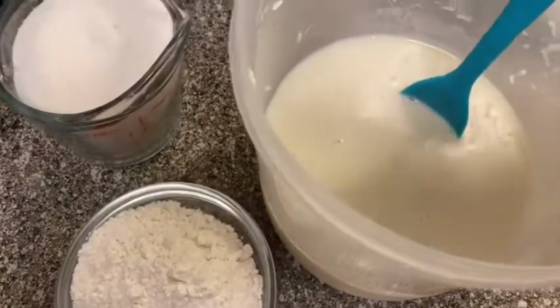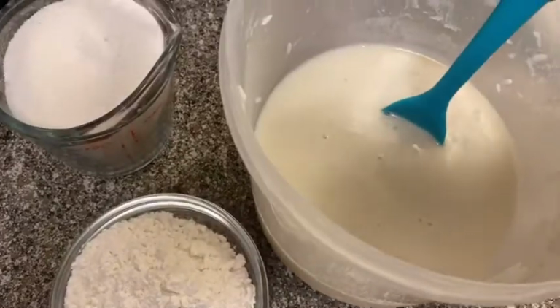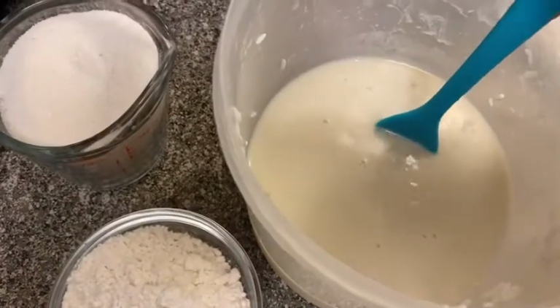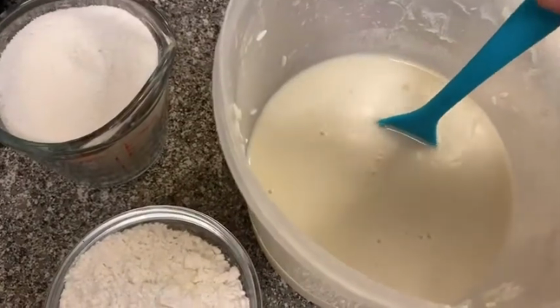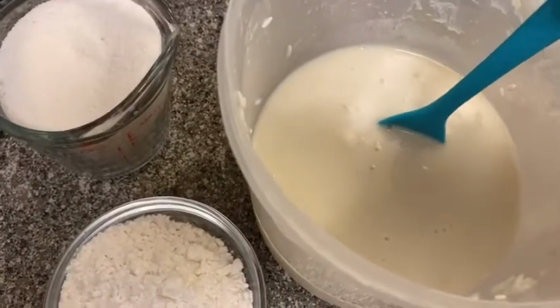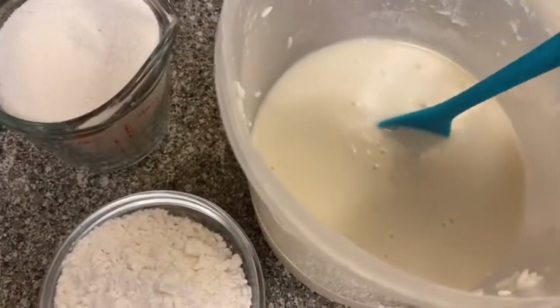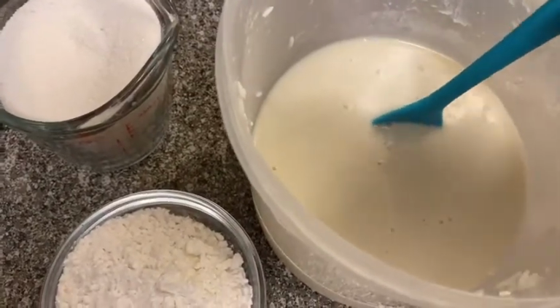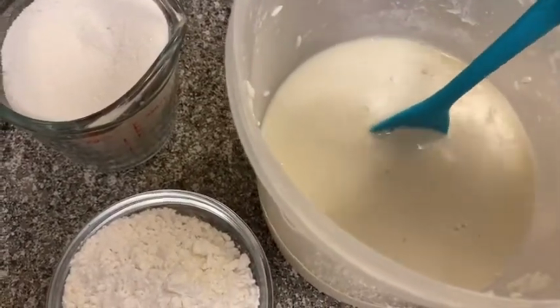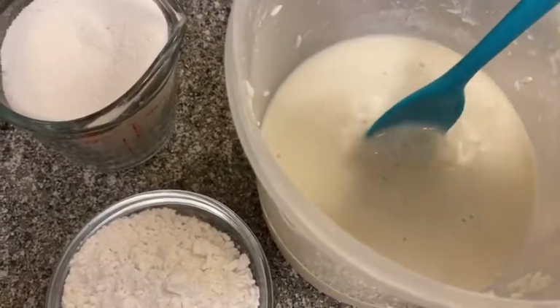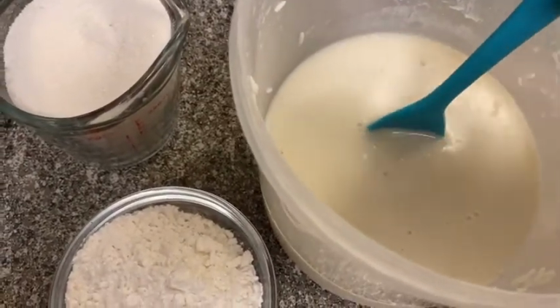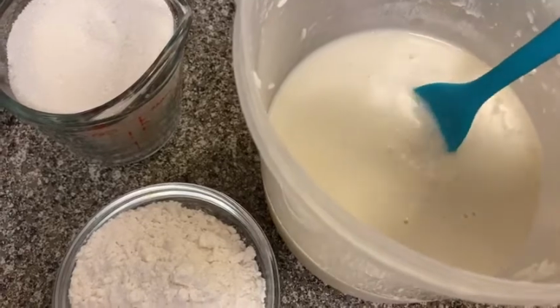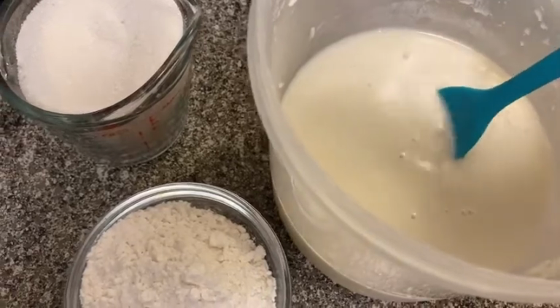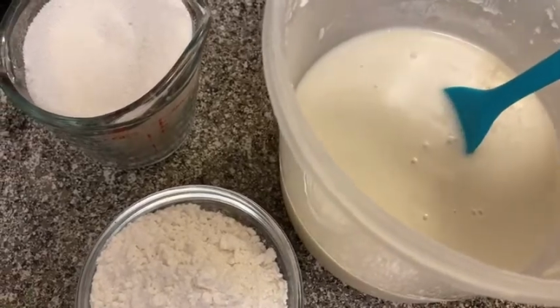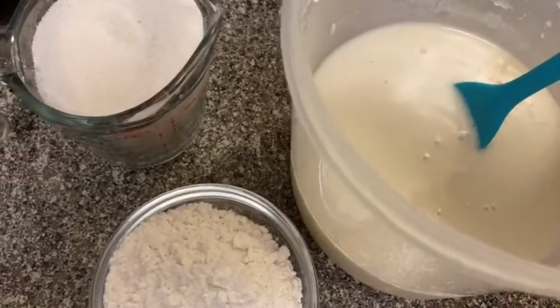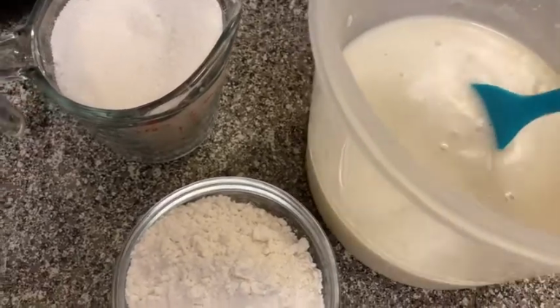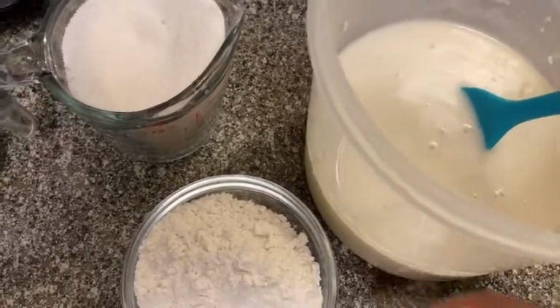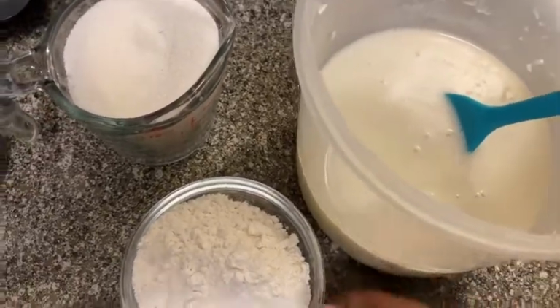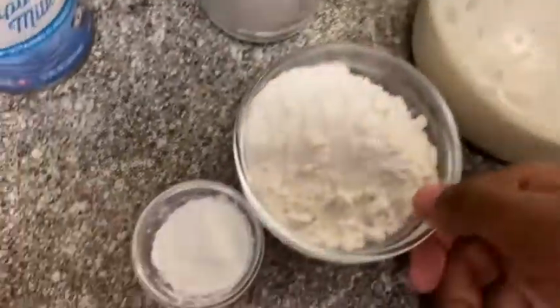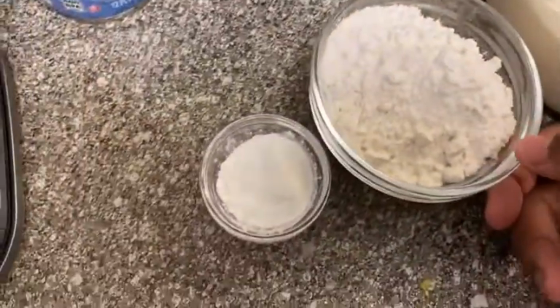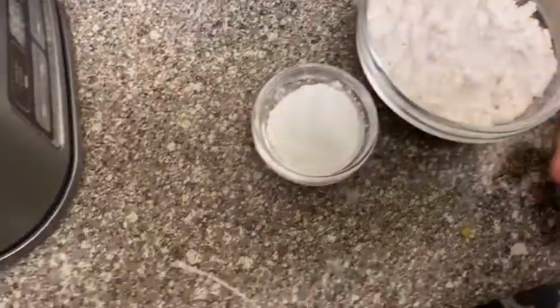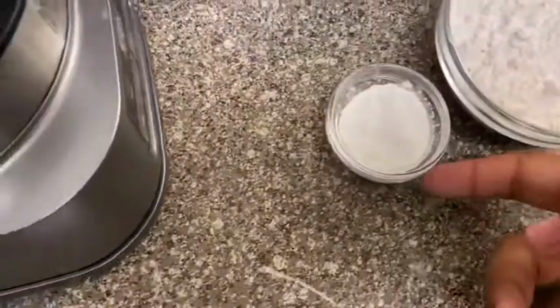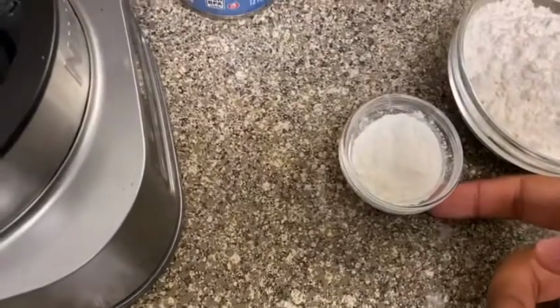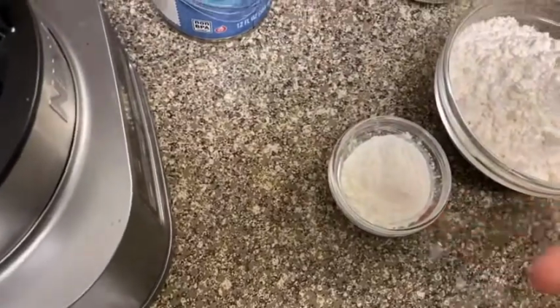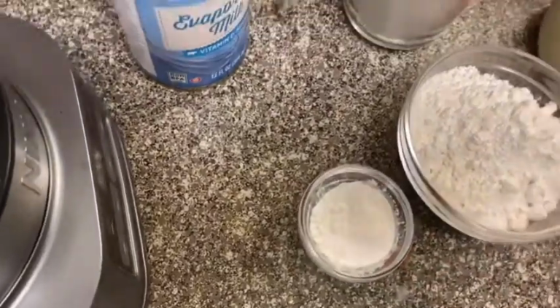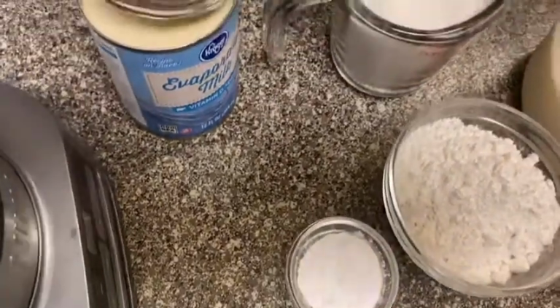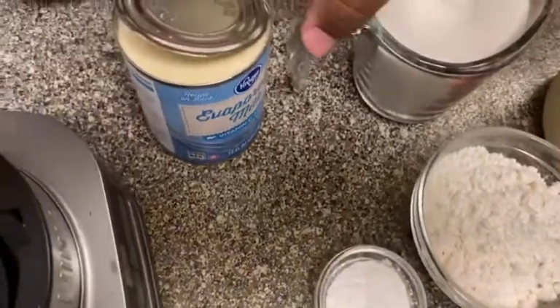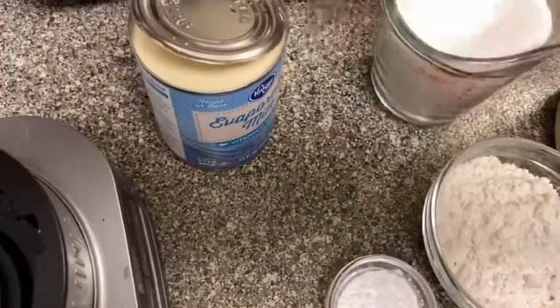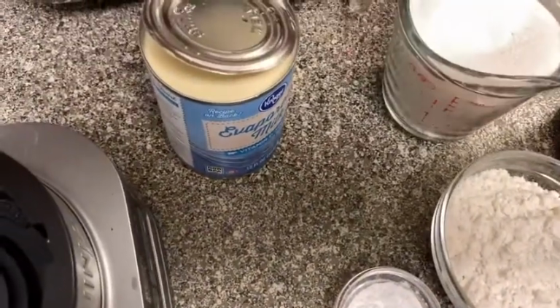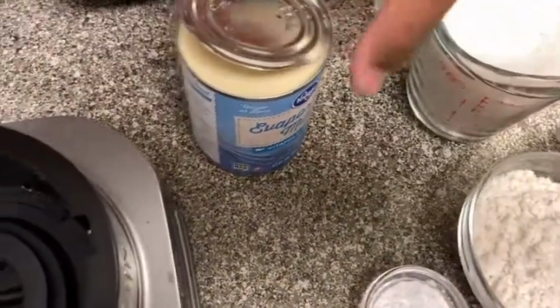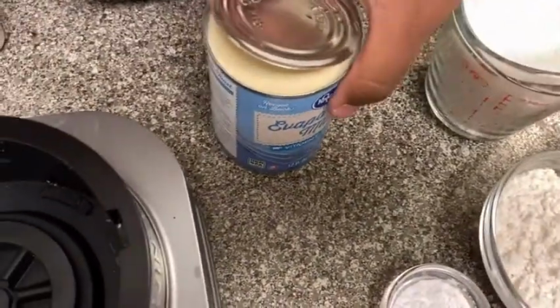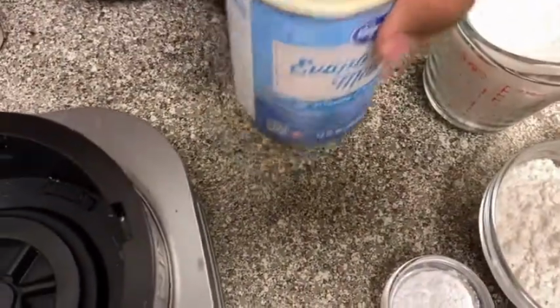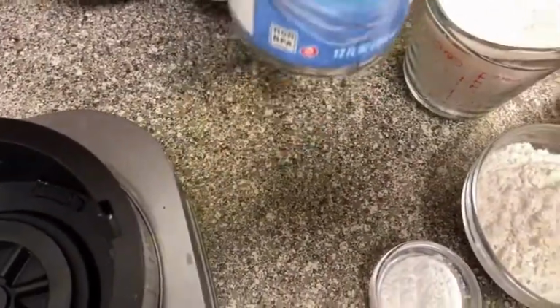We're making rice cake. Make sure you leave the condensed milk with the rice overnight before you do this. The ingredients are a little bit of flour, a little bit of baking soda, and a little bit of sugar. And then, of course, like I said earlier, condensed milk.